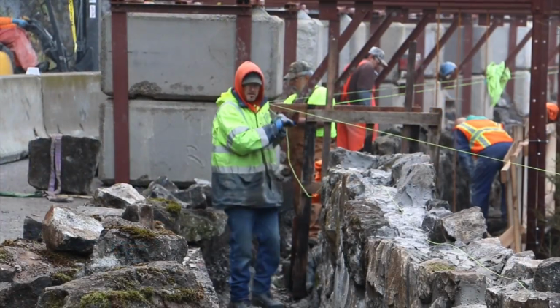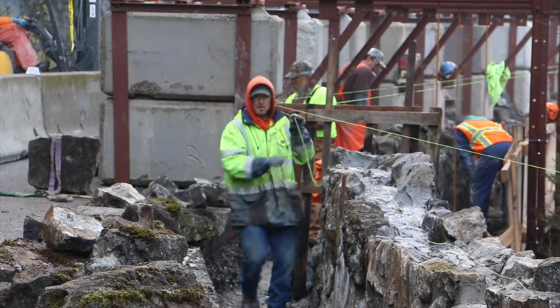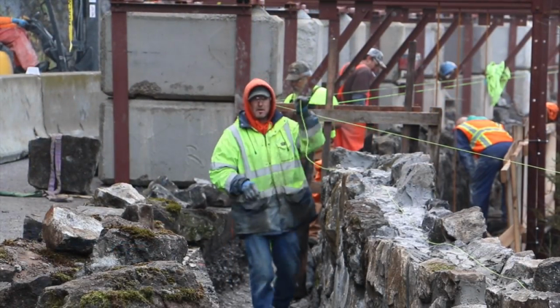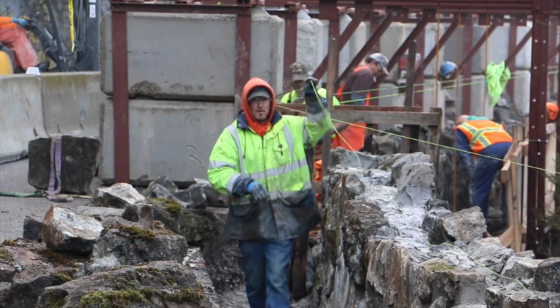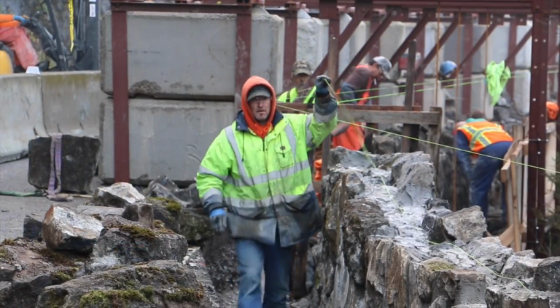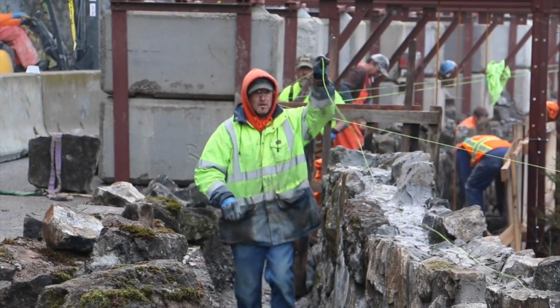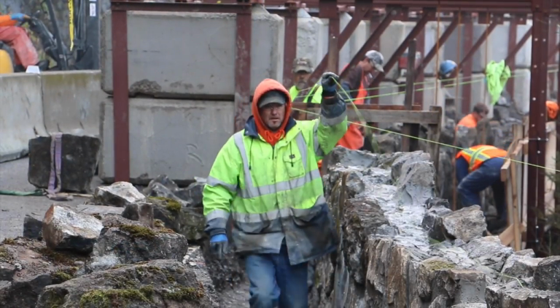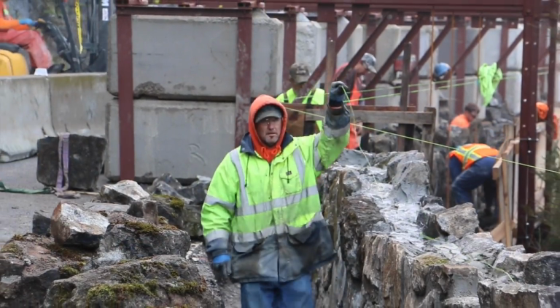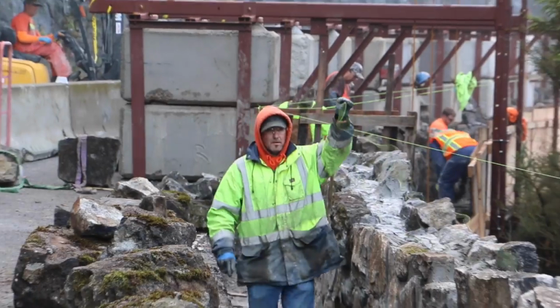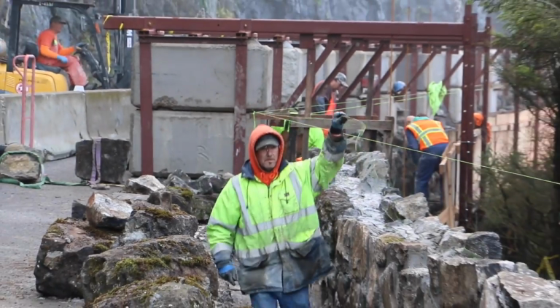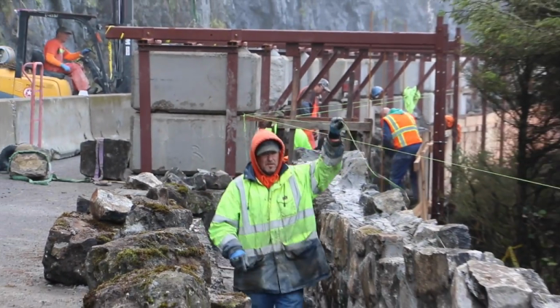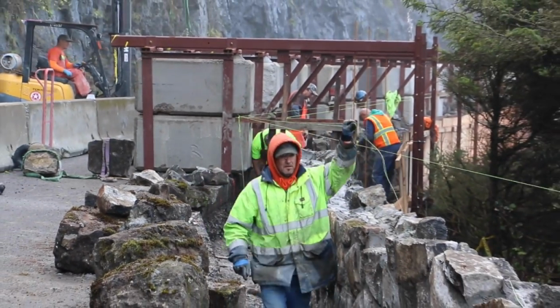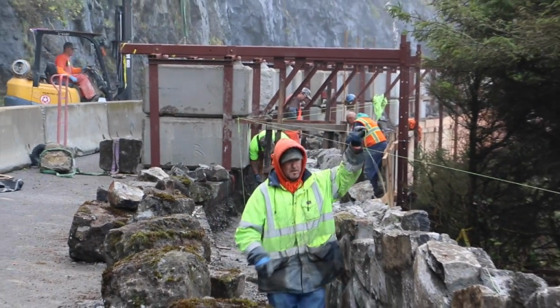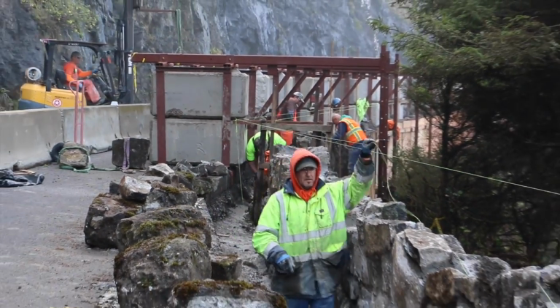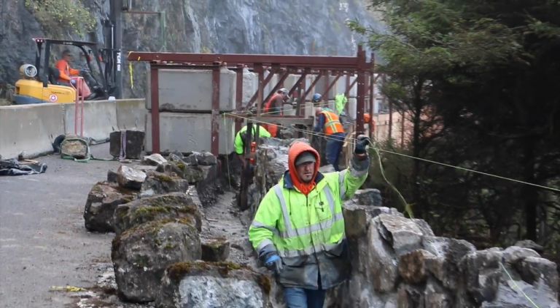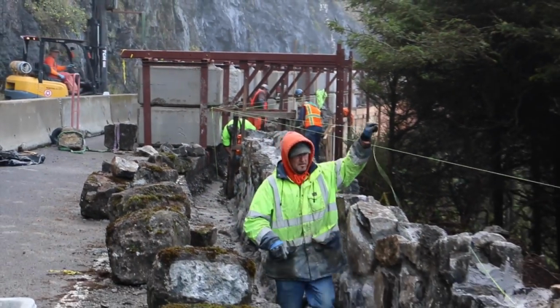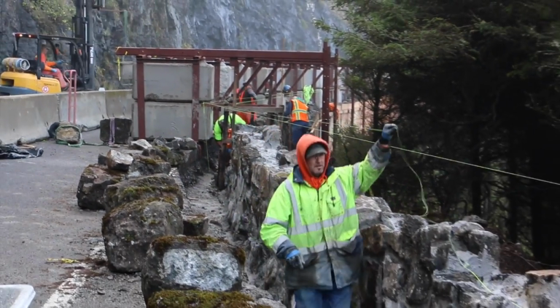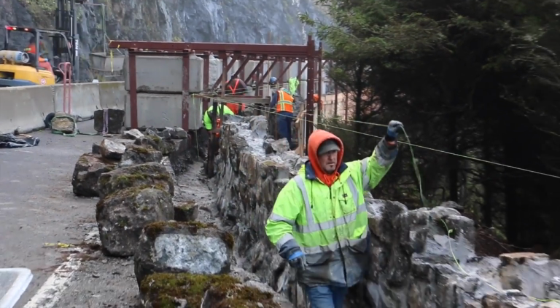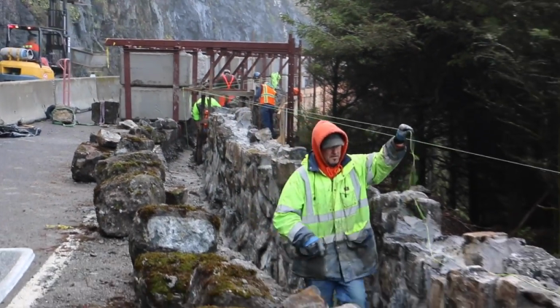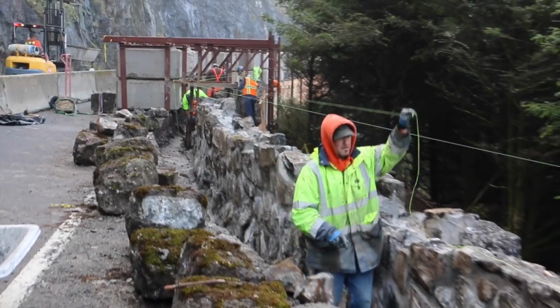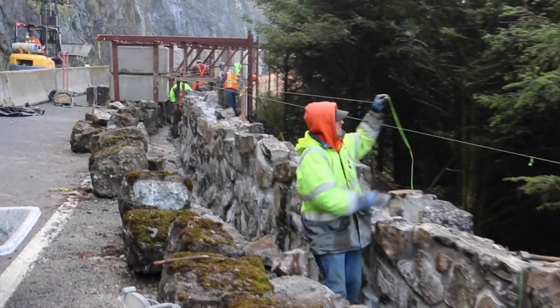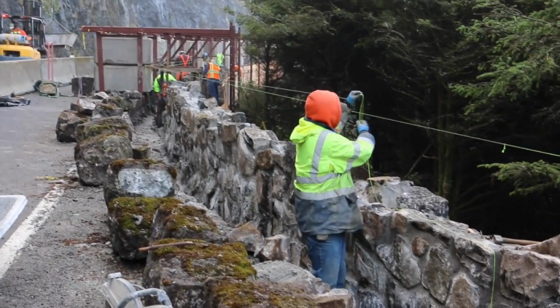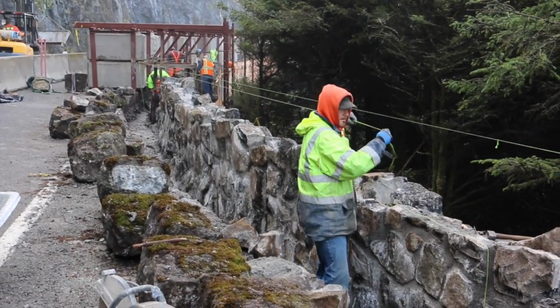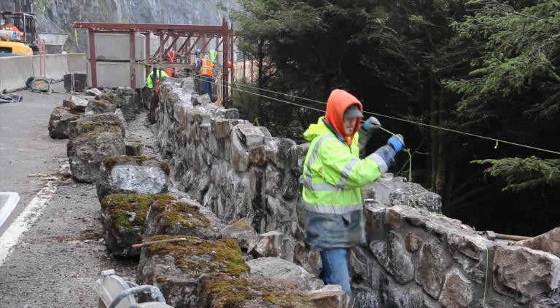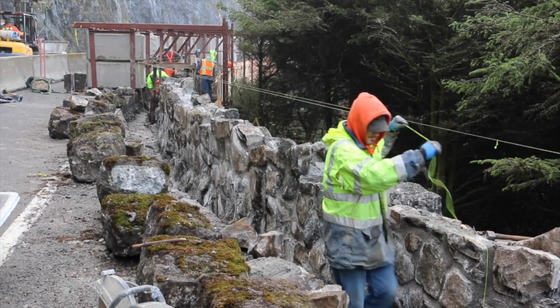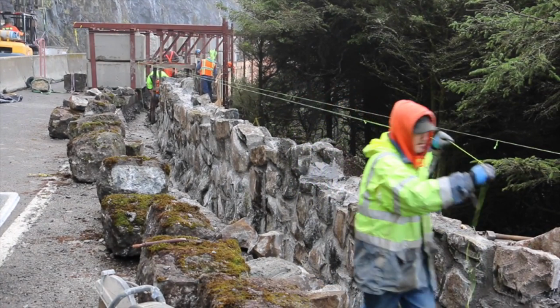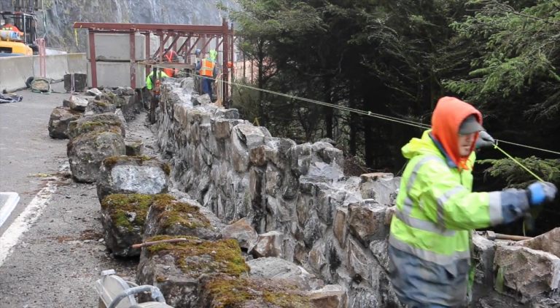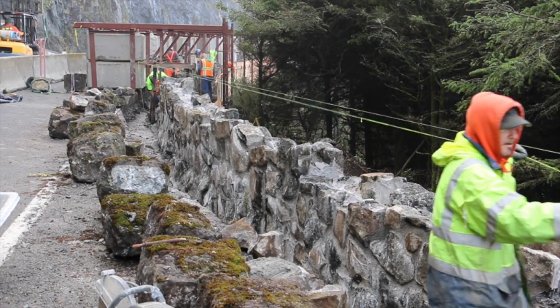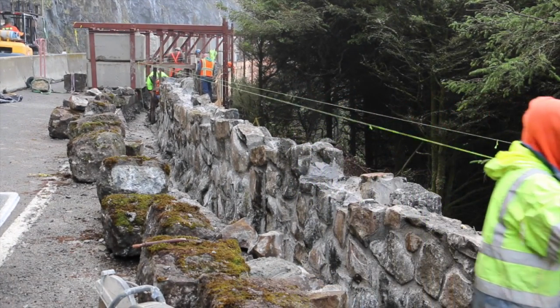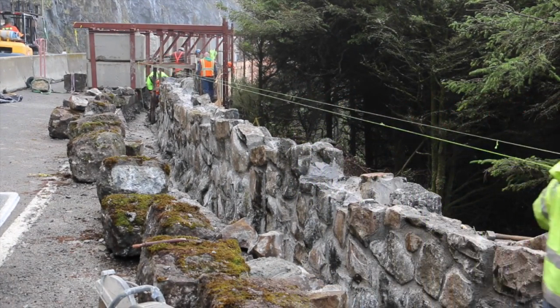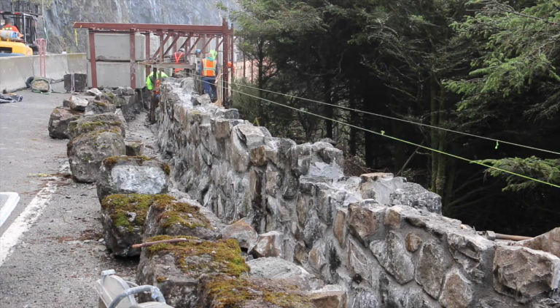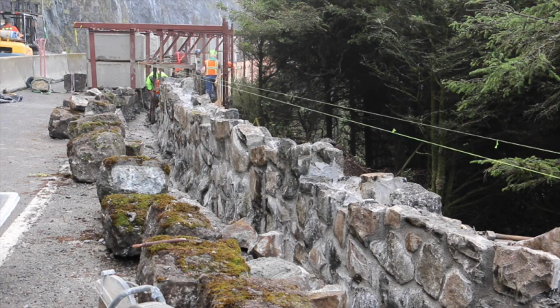Any of these kind of walls that are right on the cliff are really challenging because we can't do it like they did. Probably just guys hanging all over the place. We got to be a little more safety conscious.